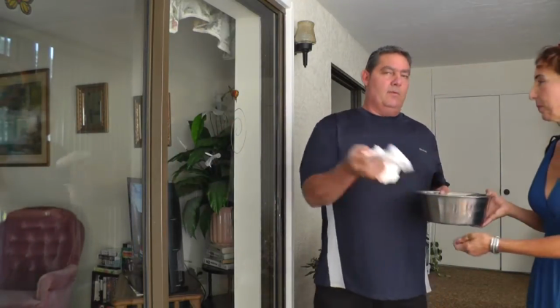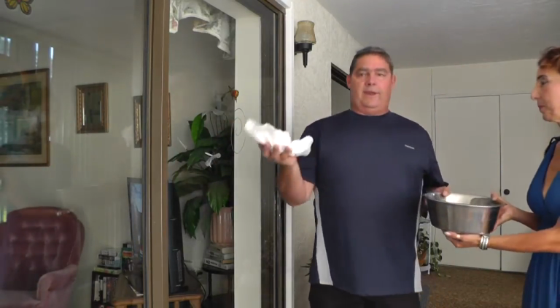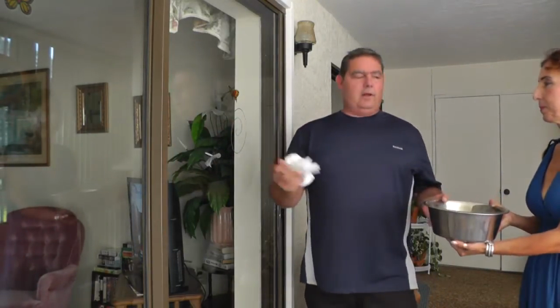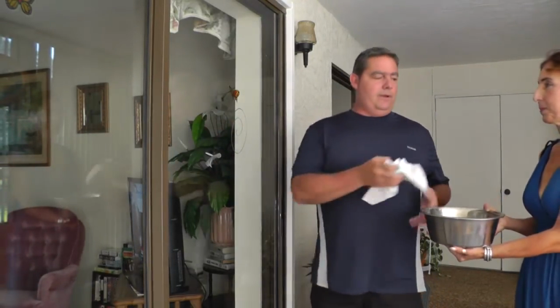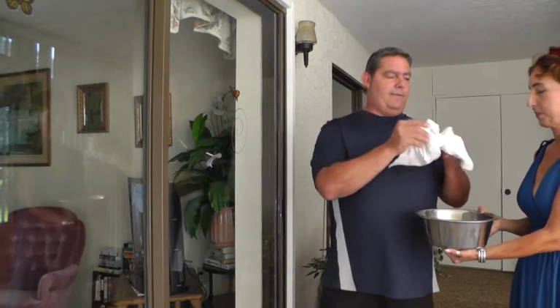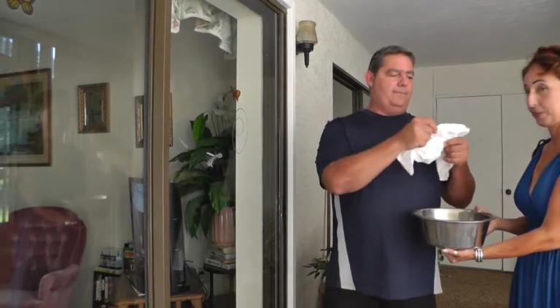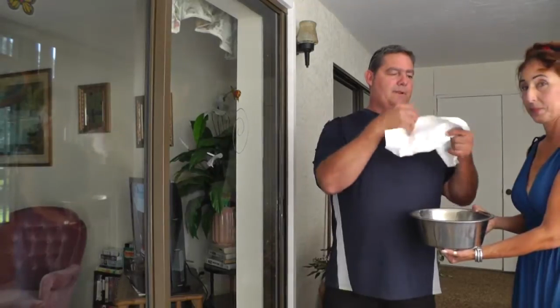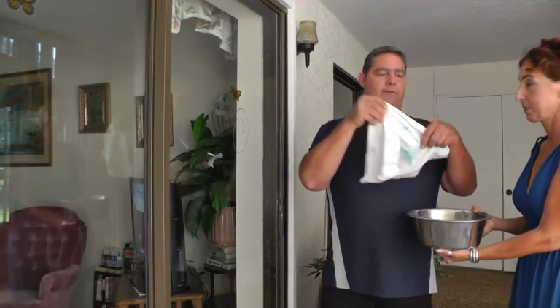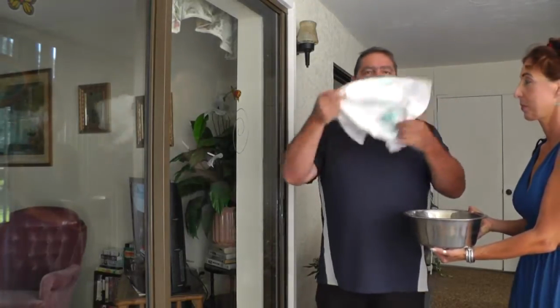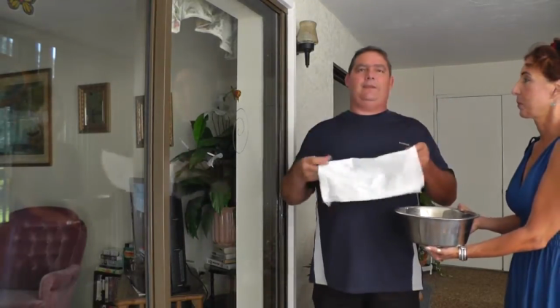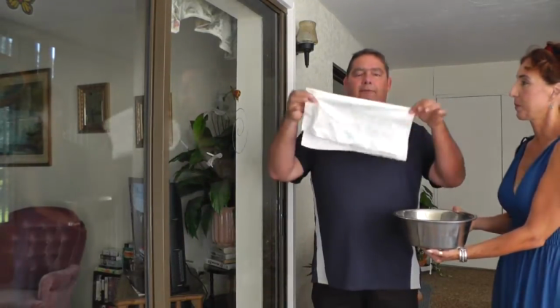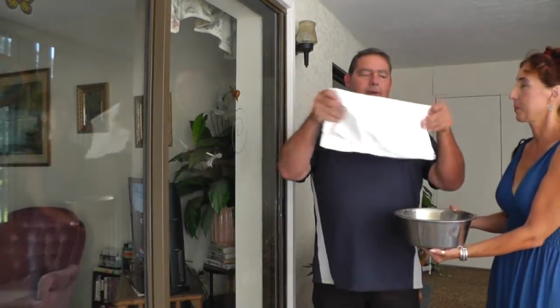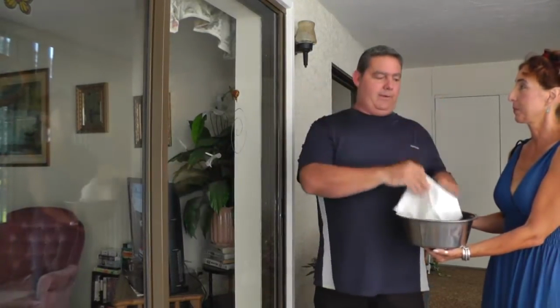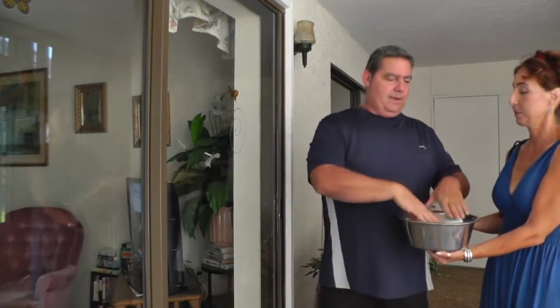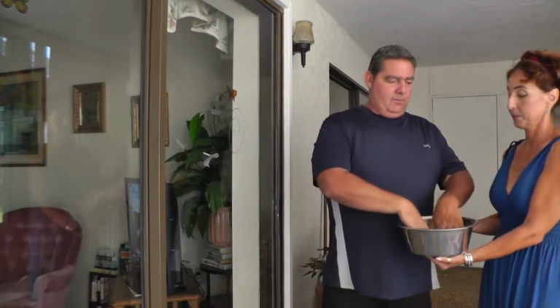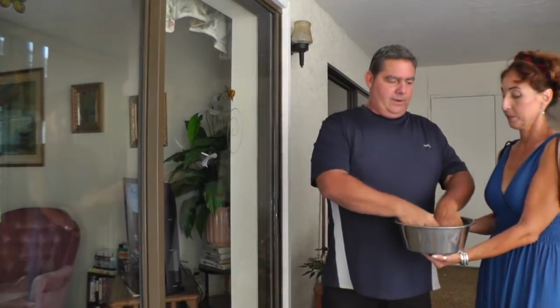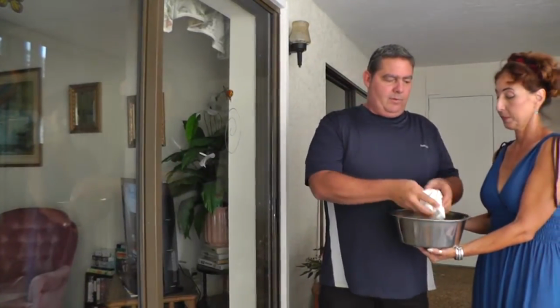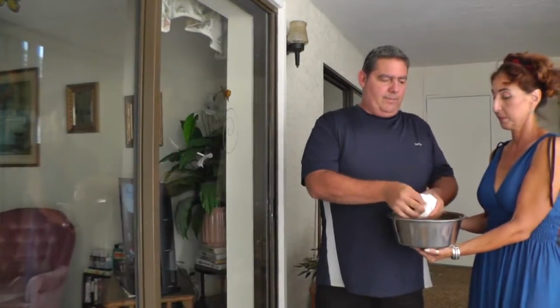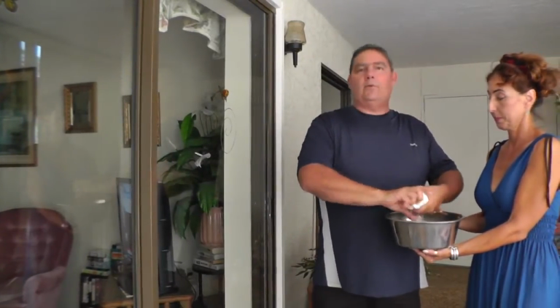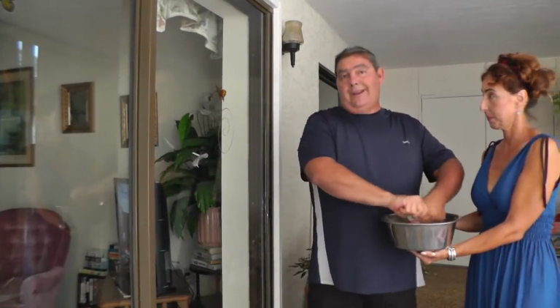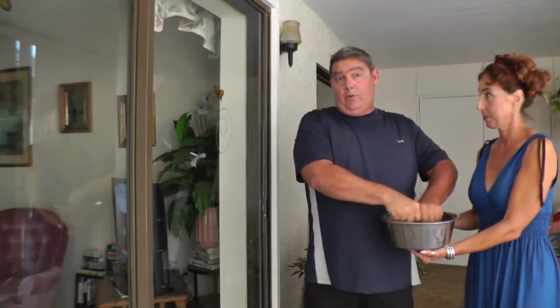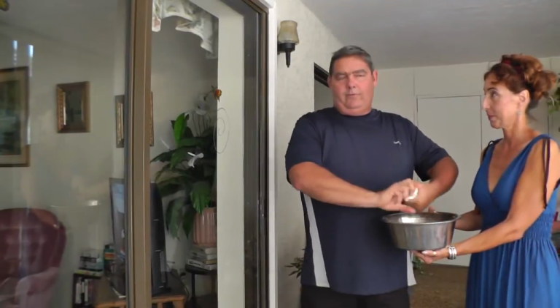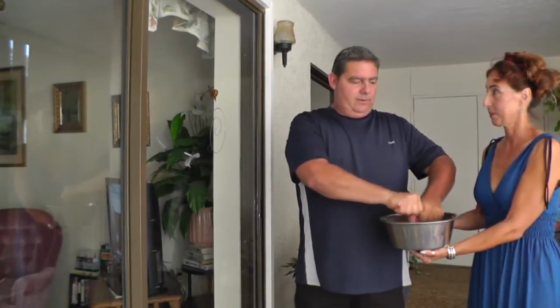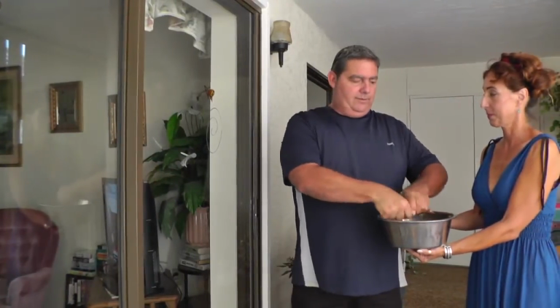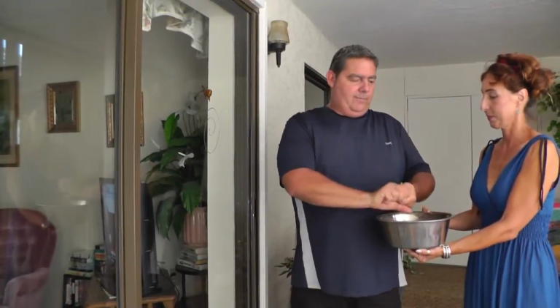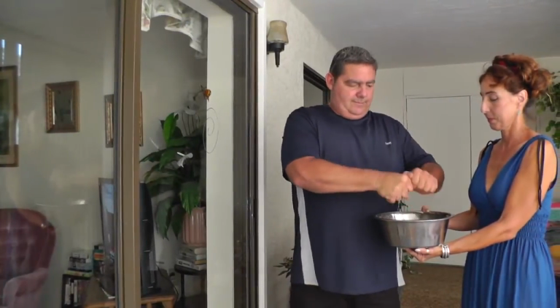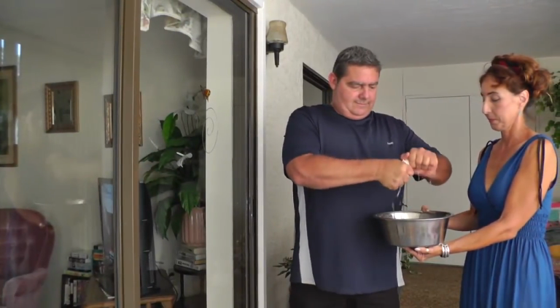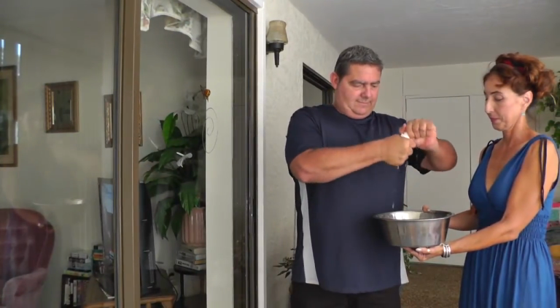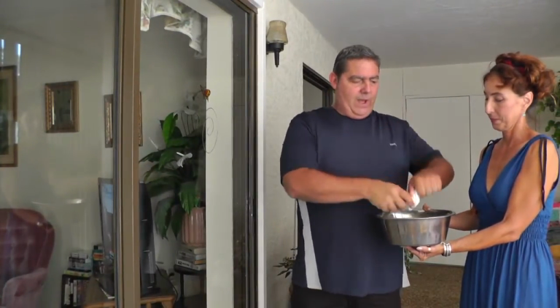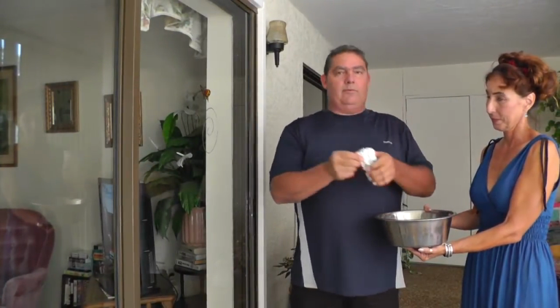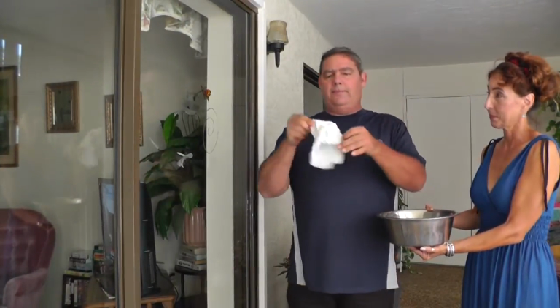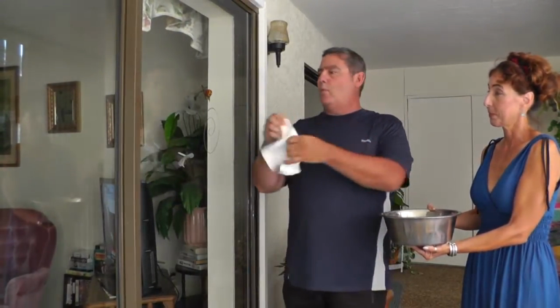We're going to take our cloth and wet it. The cloth is 16 by 15 inches in diameter. We use nothing but water. In other words, you're going to have no need for window cleaners anymore. Wet it, wring it, and wipe.